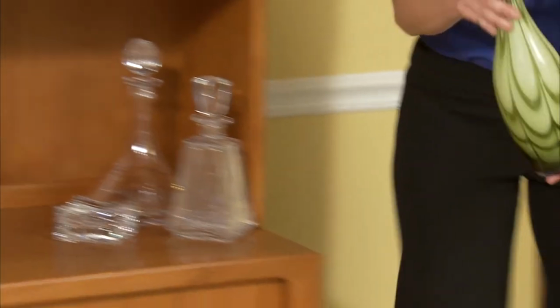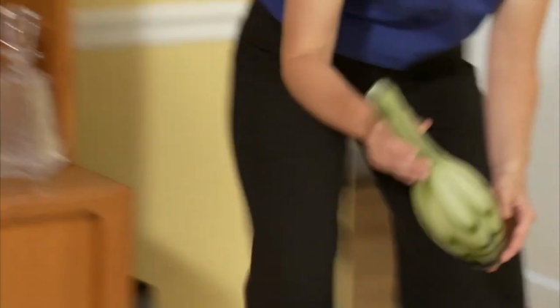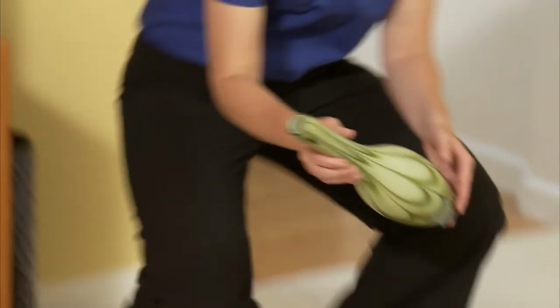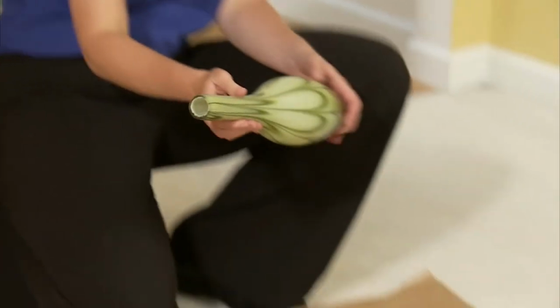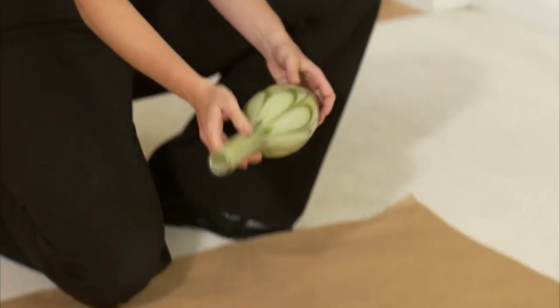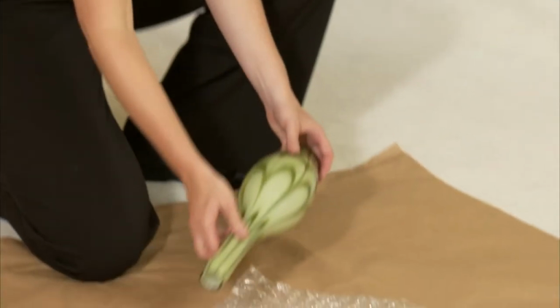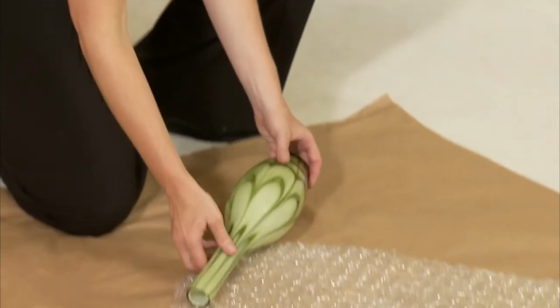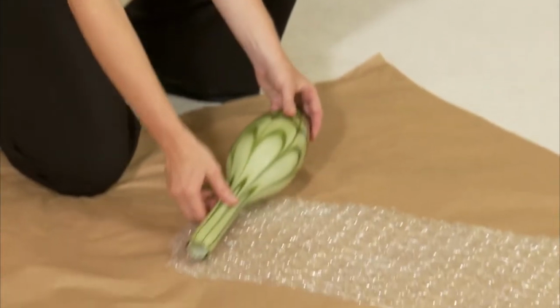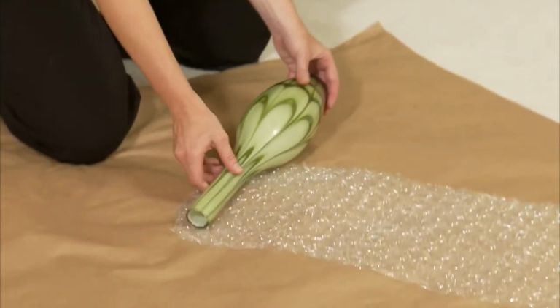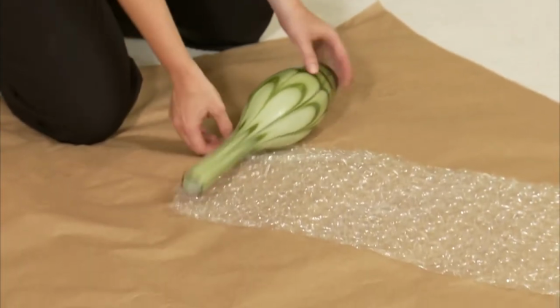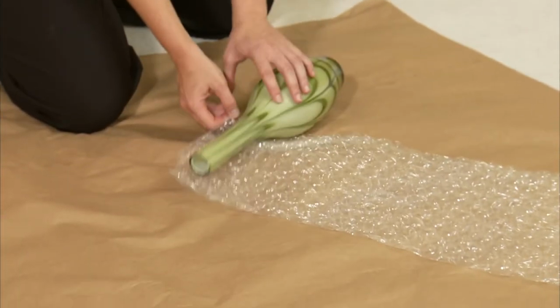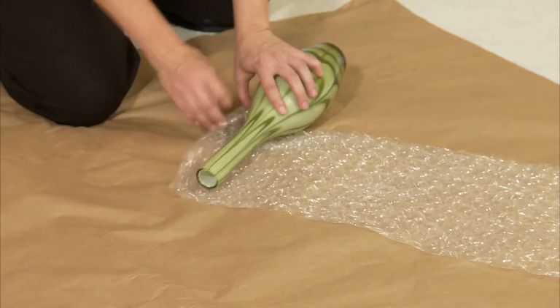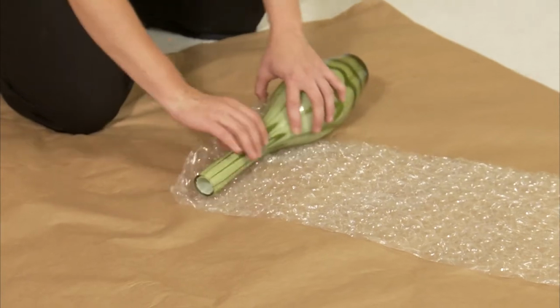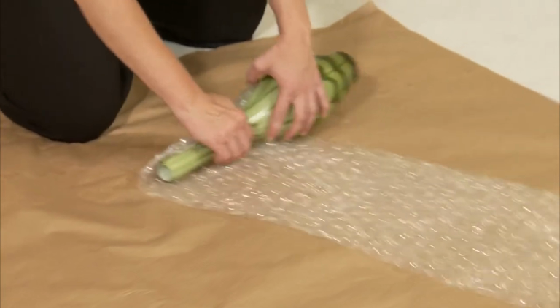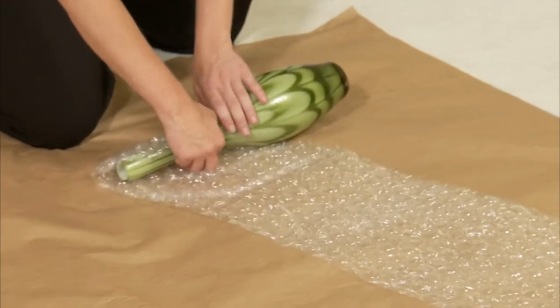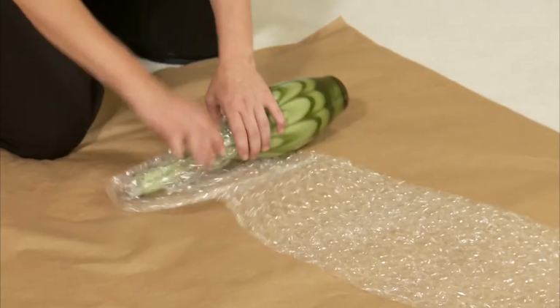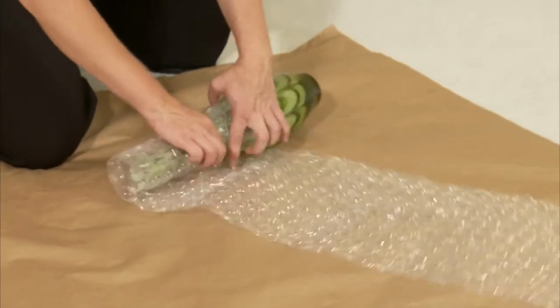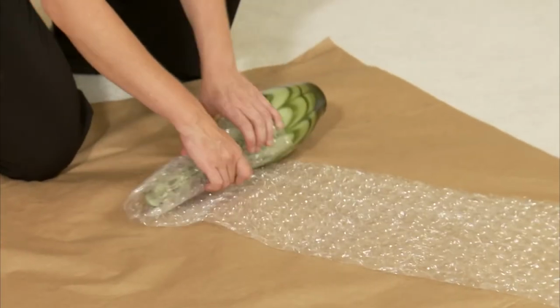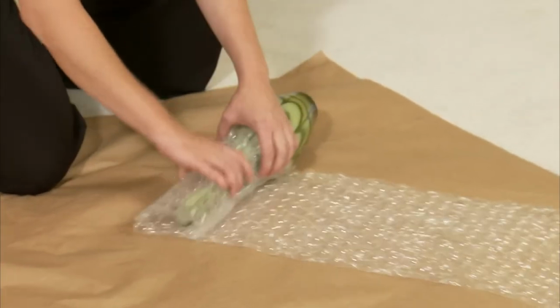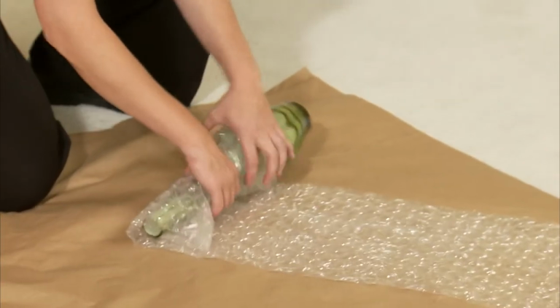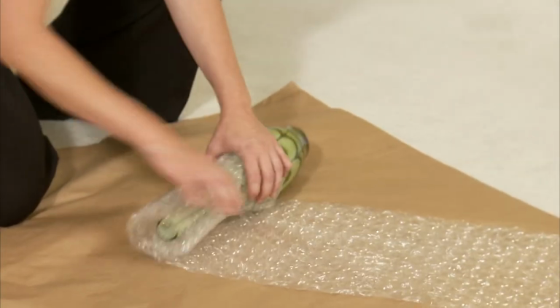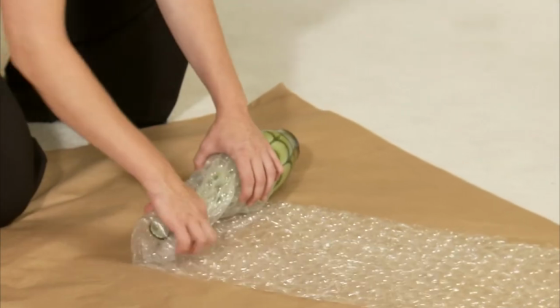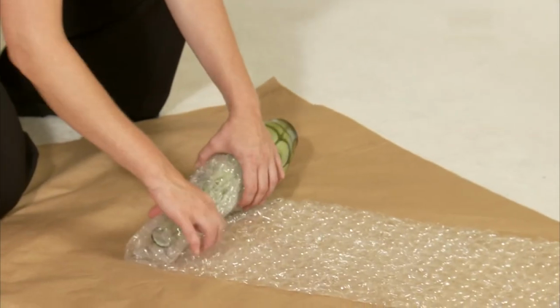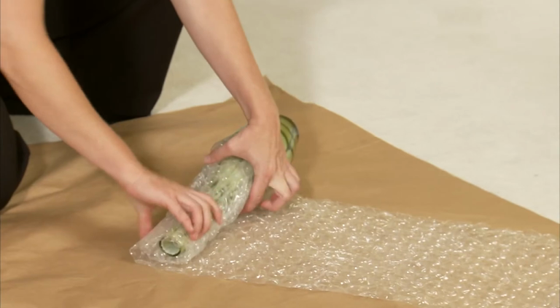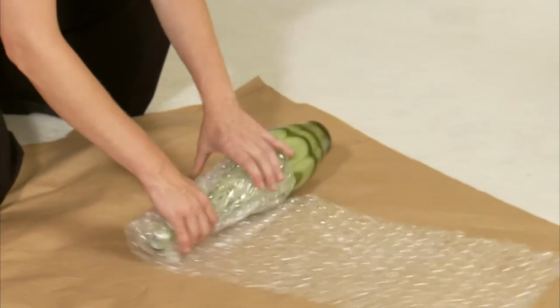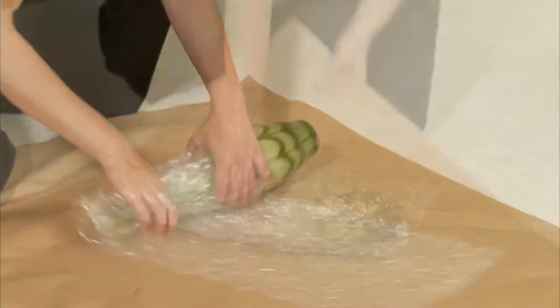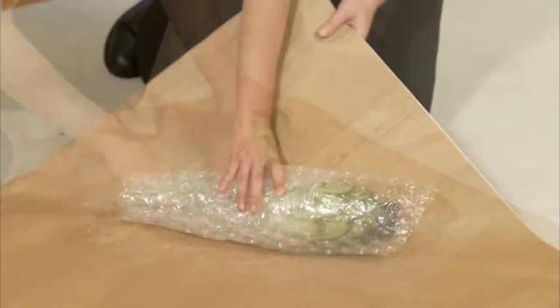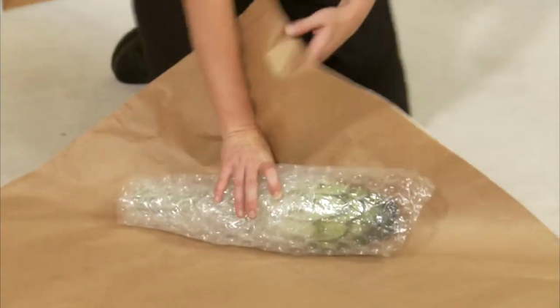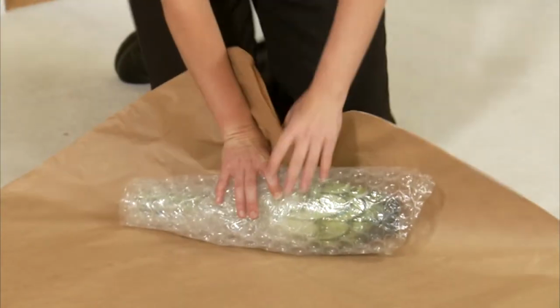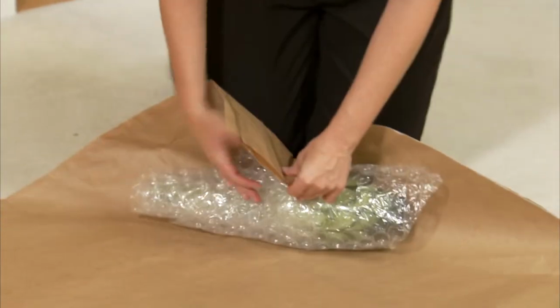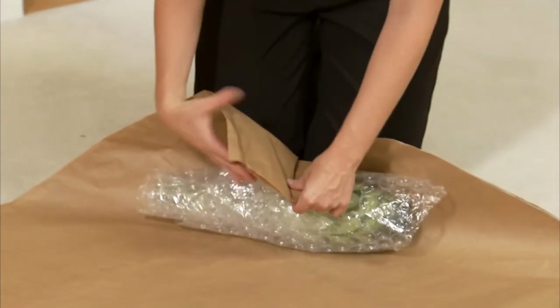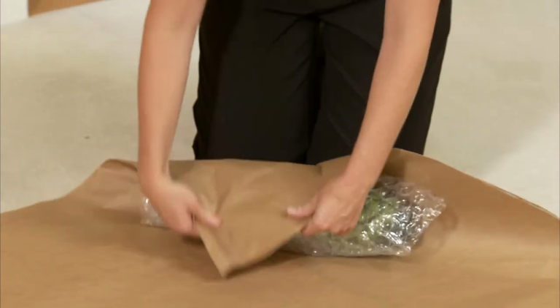Vases and other fragile items should be wrapped in bubble wrap, and then a paper pad on the outside.